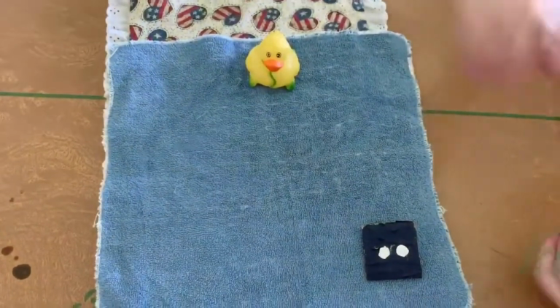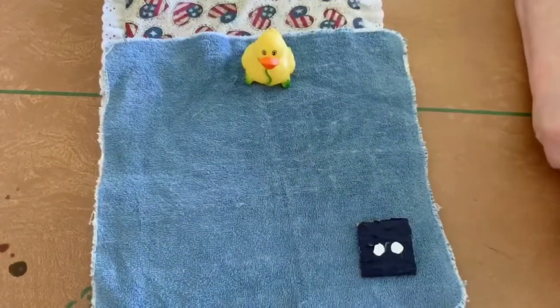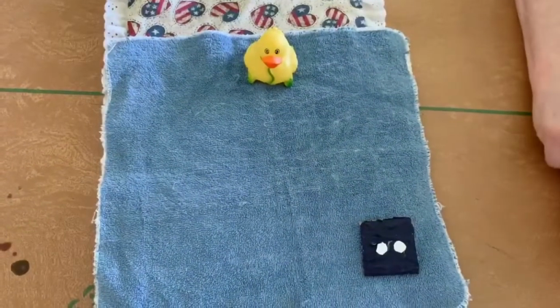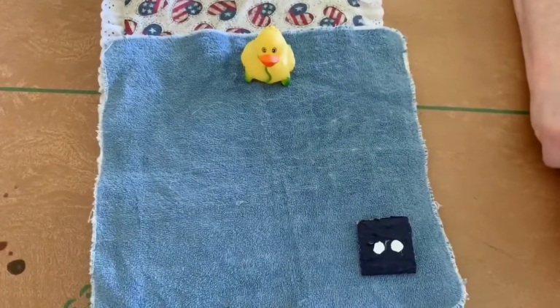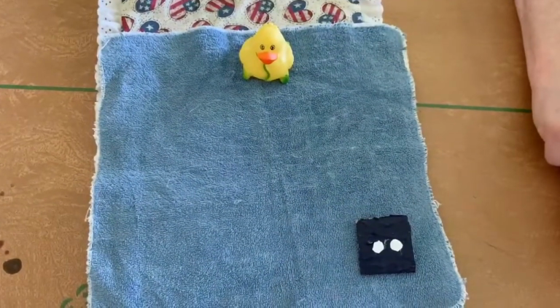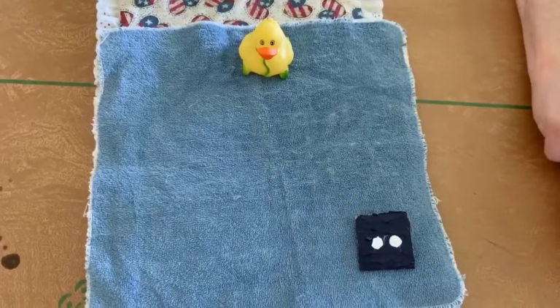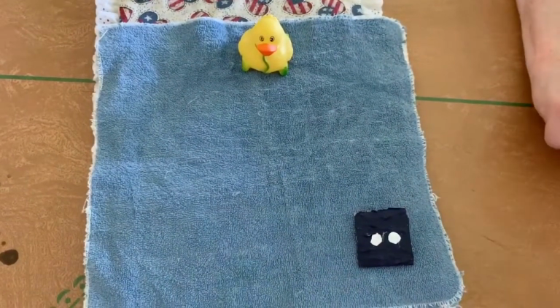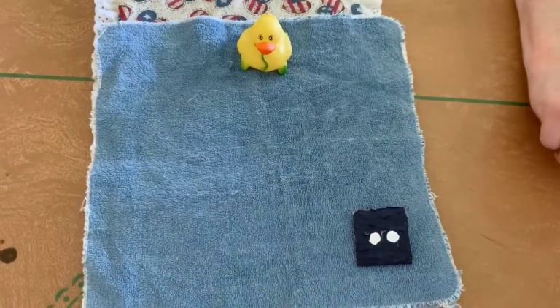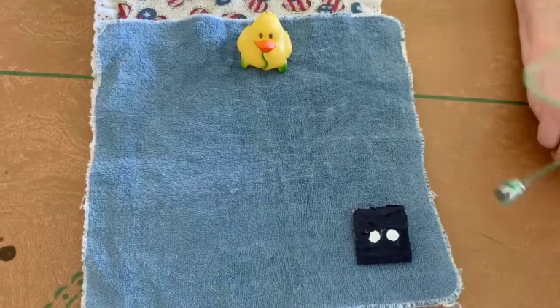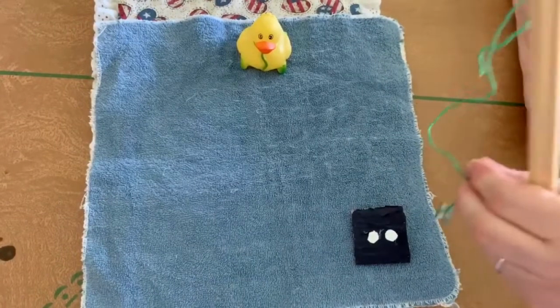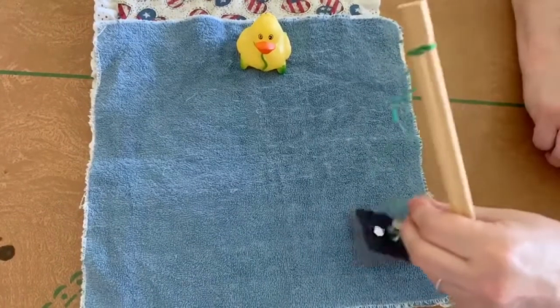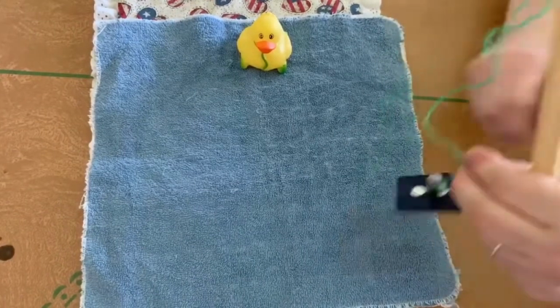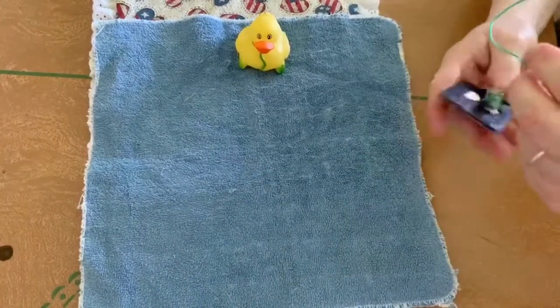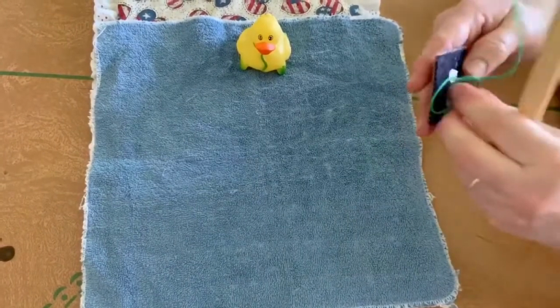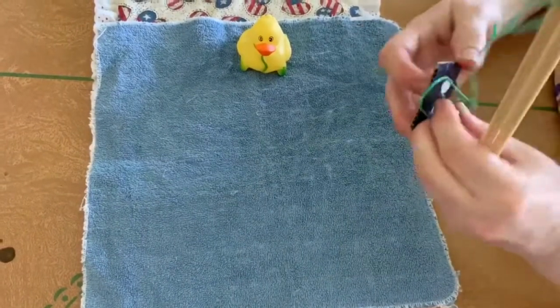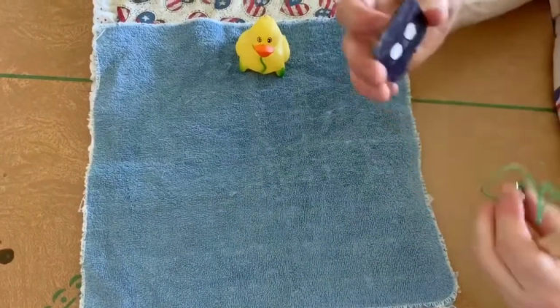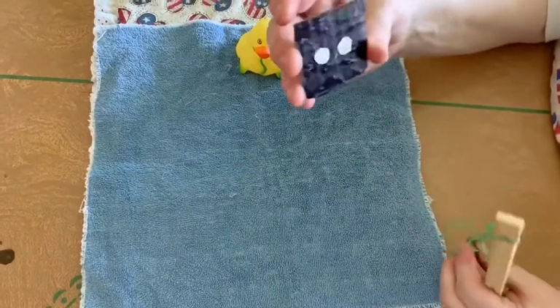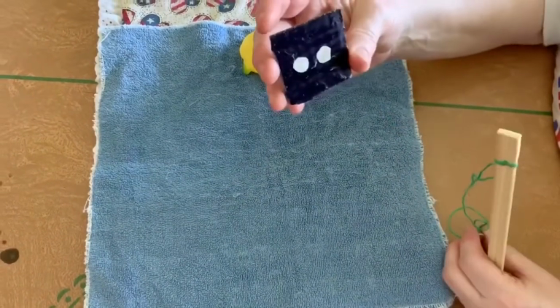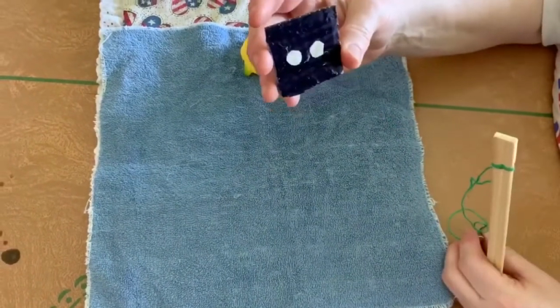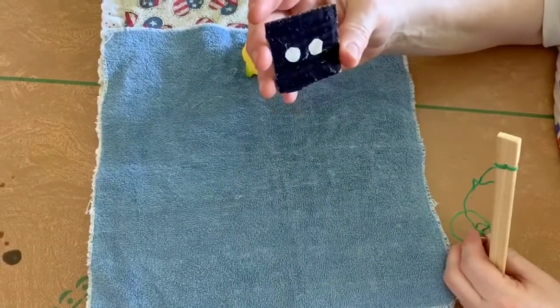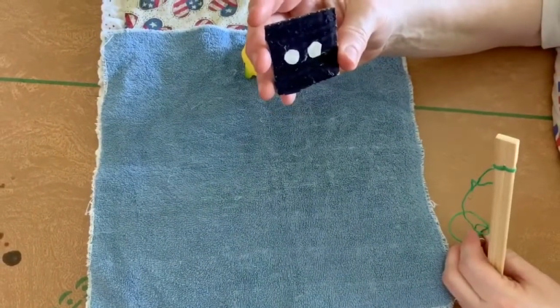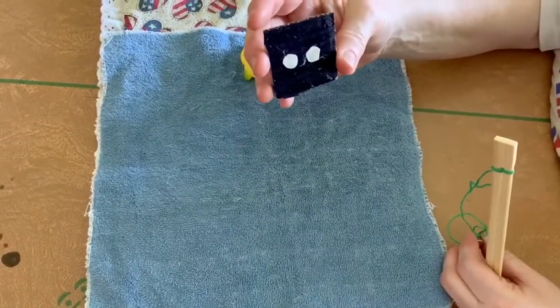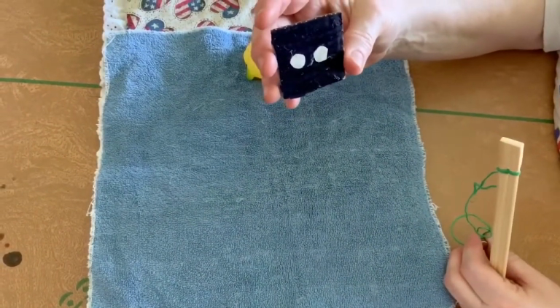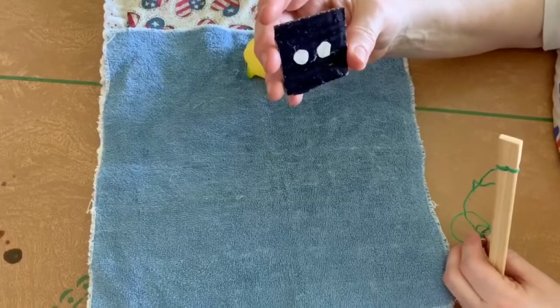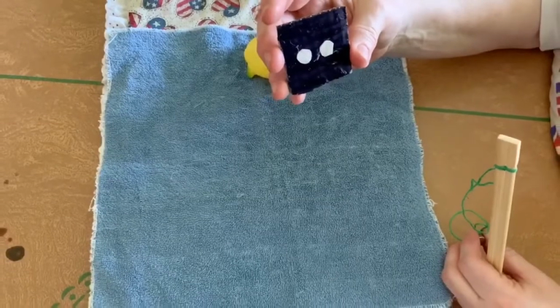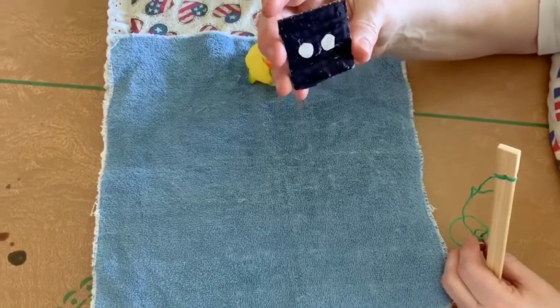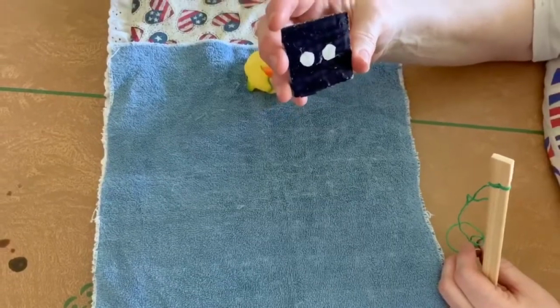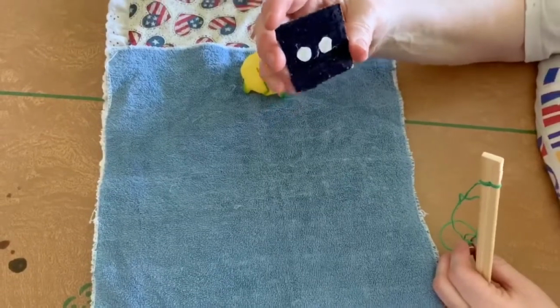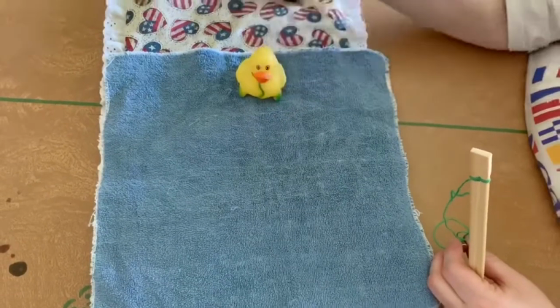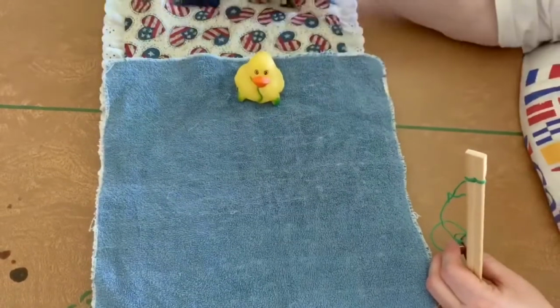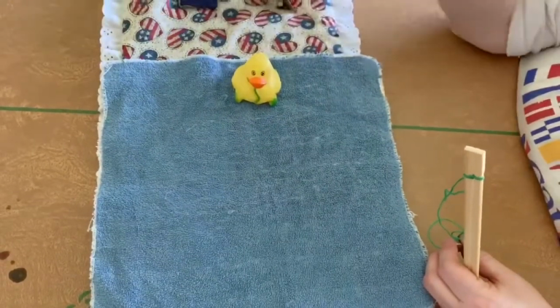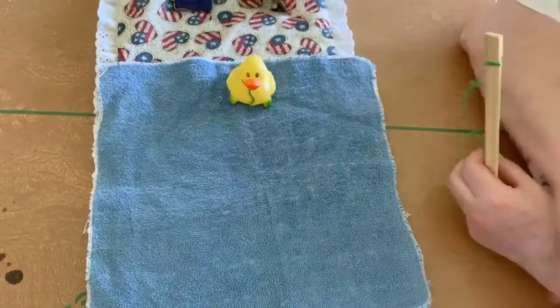And can you find the square? Last but not least, there's the square — the blue square. Thanks guys for helping me find and gone fishing.